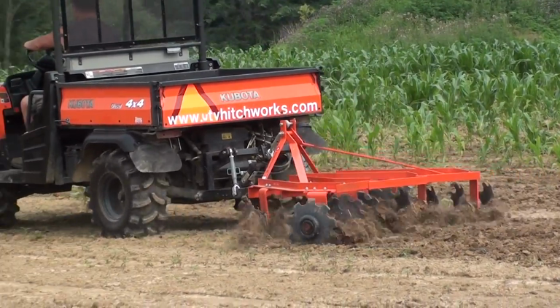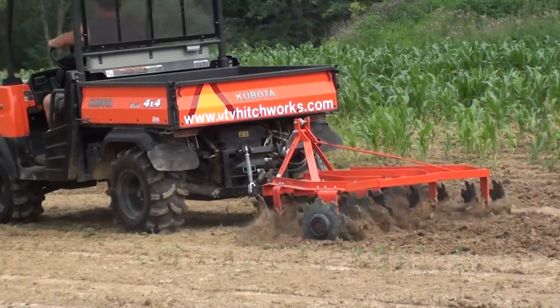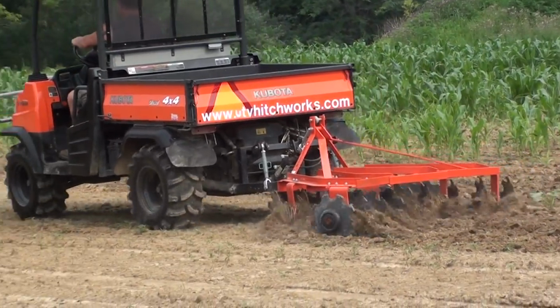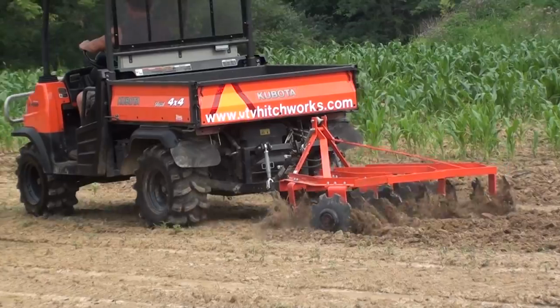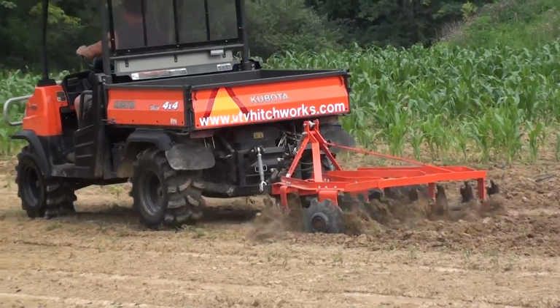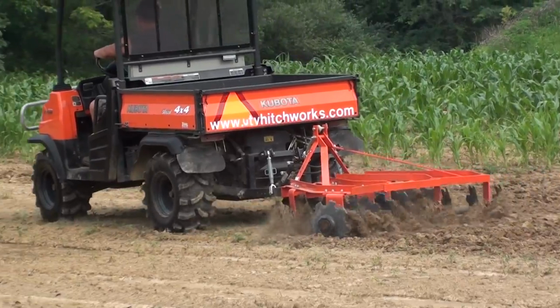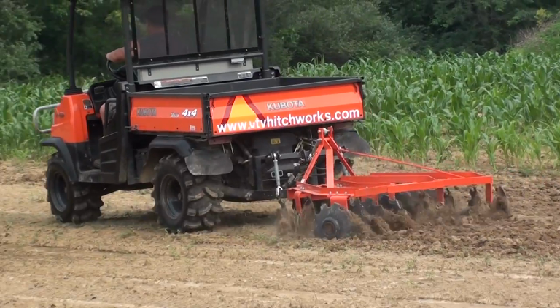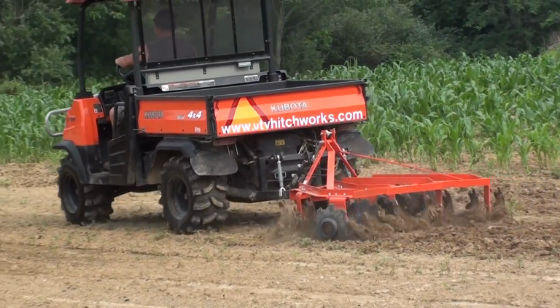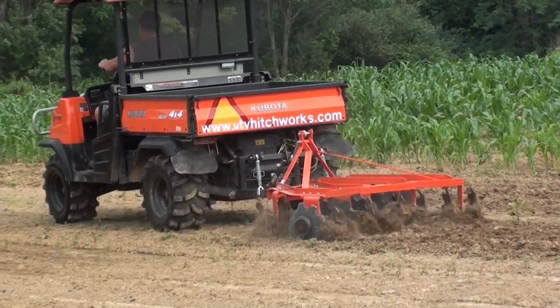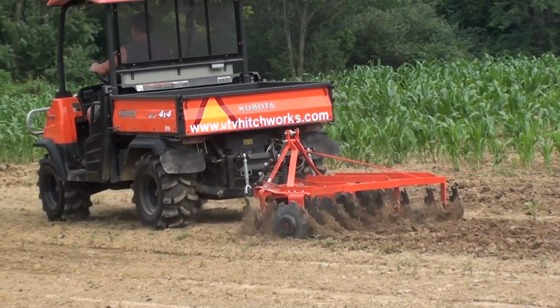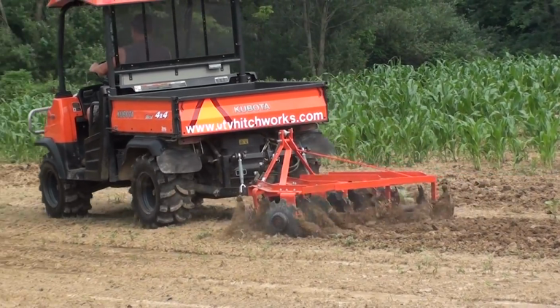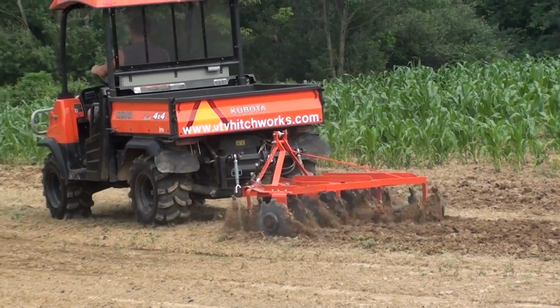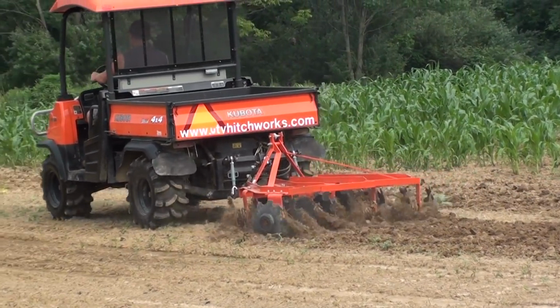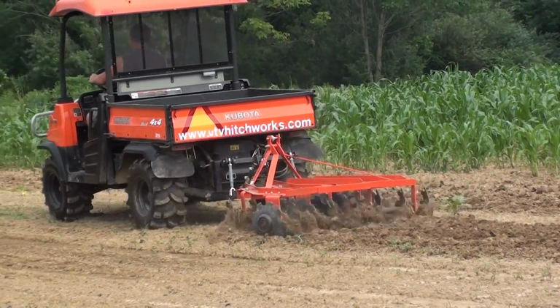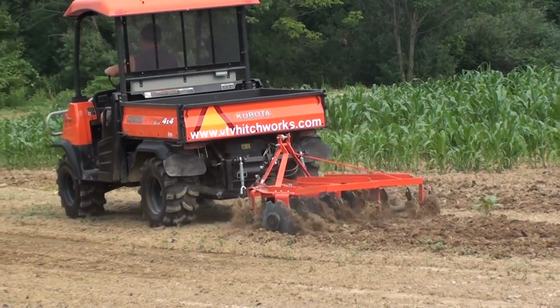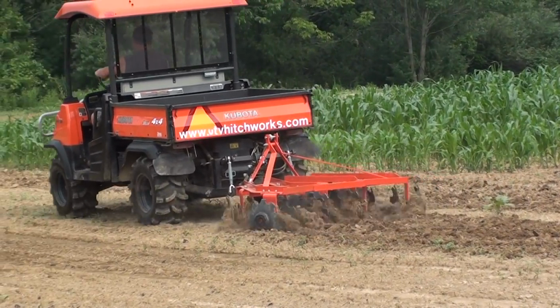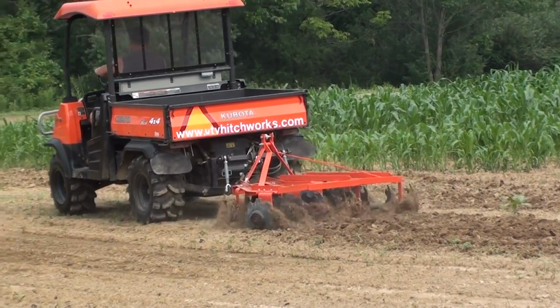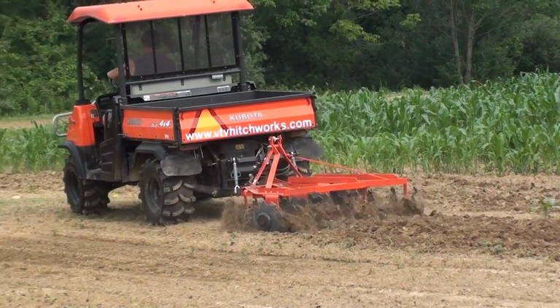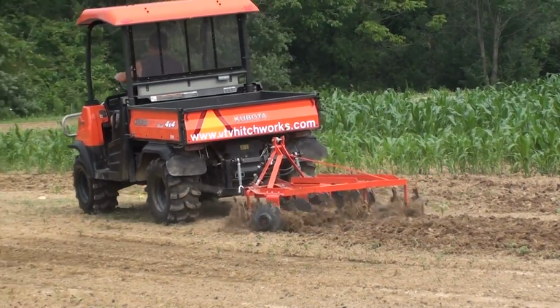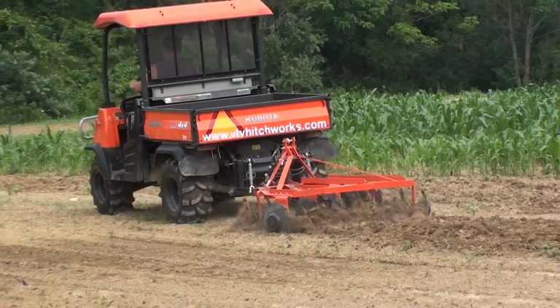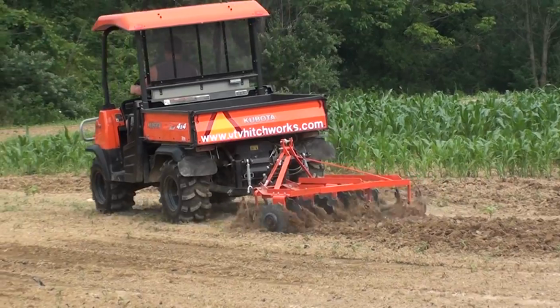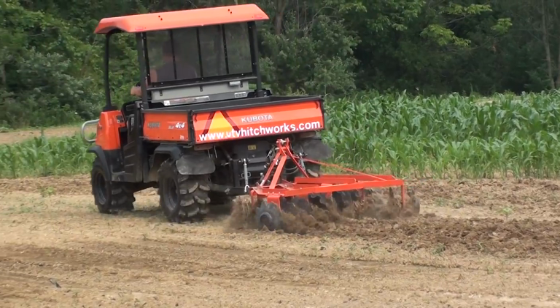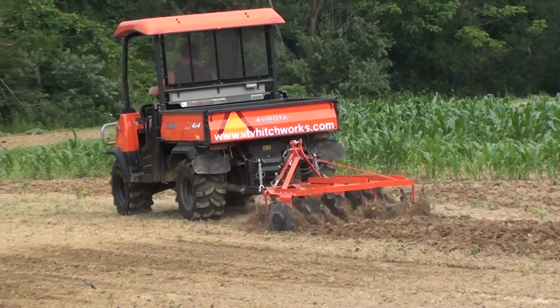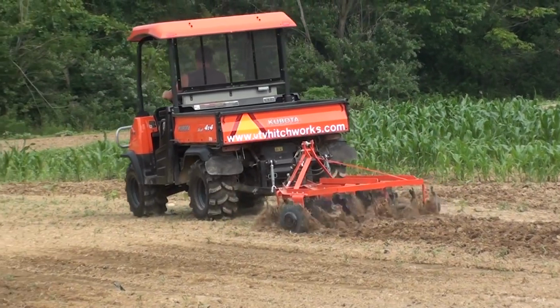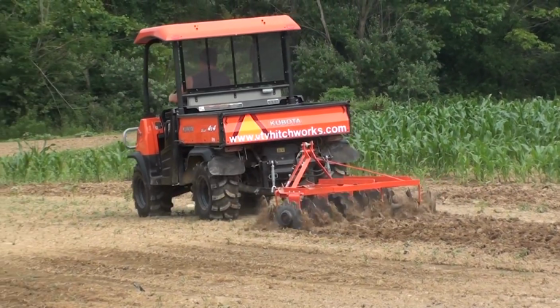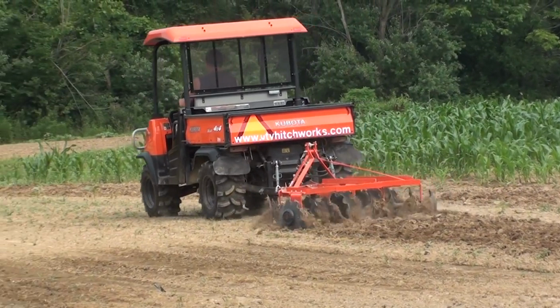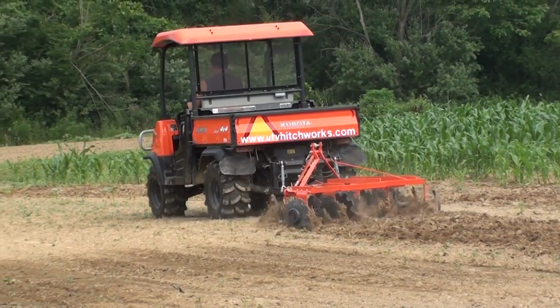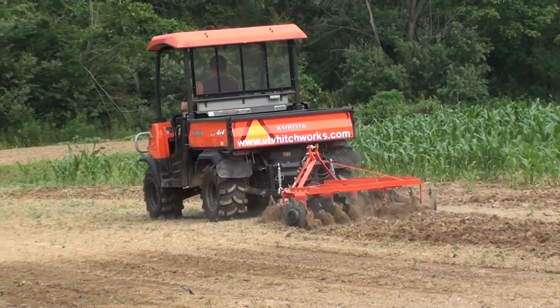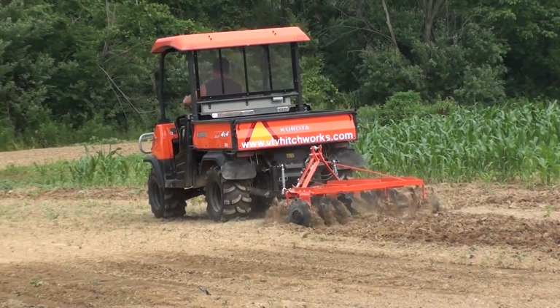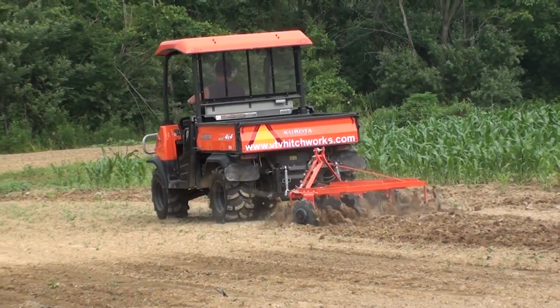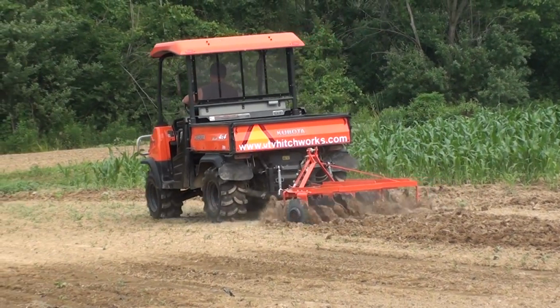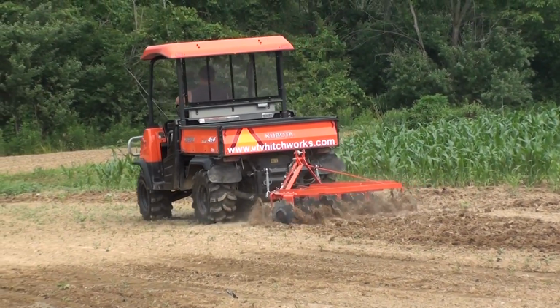This current demonstration shows how useful the Farm Boy is for weed control on our pumpkin fields. For more information or to see our other videos, please check out our website at utvhitchworks.com.